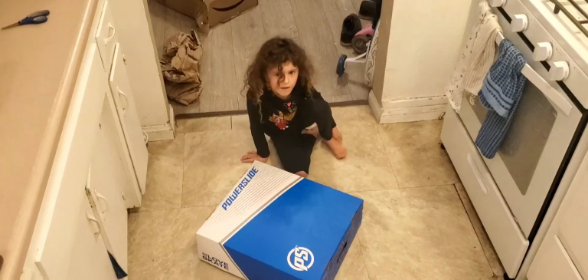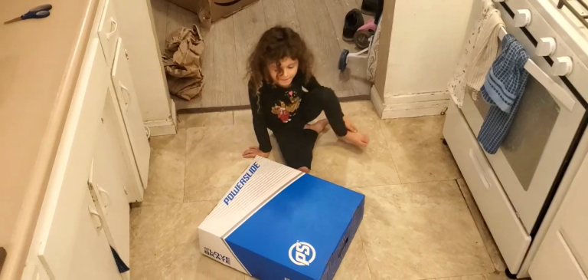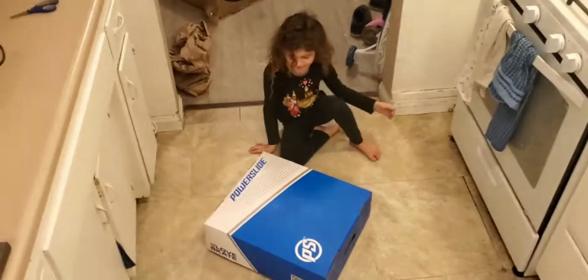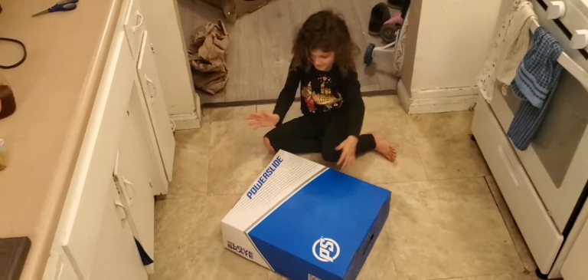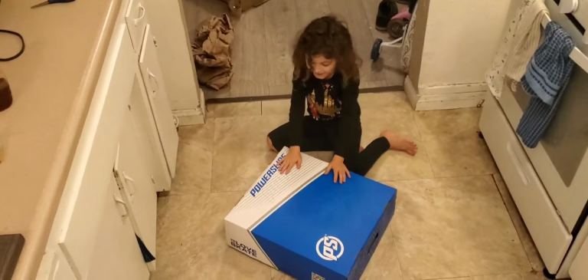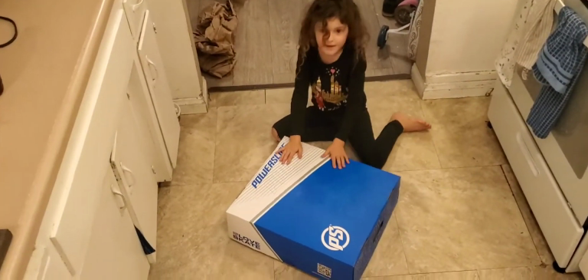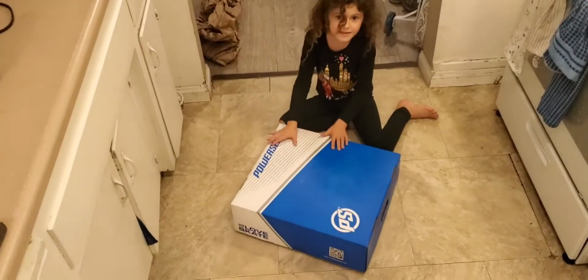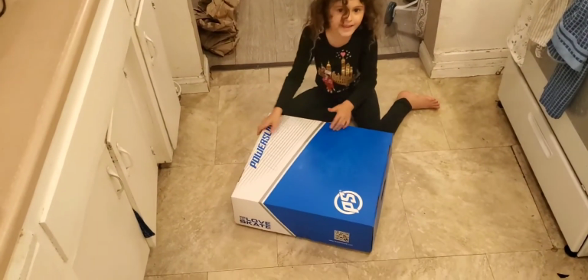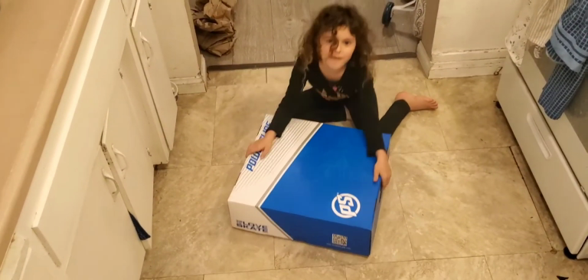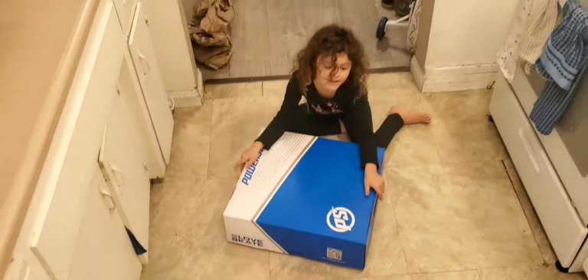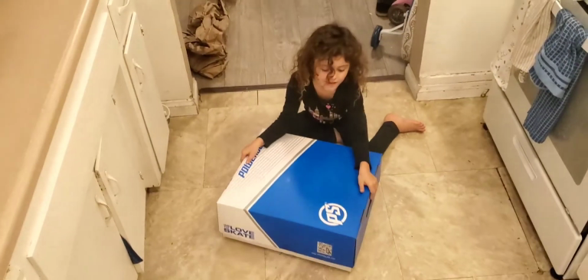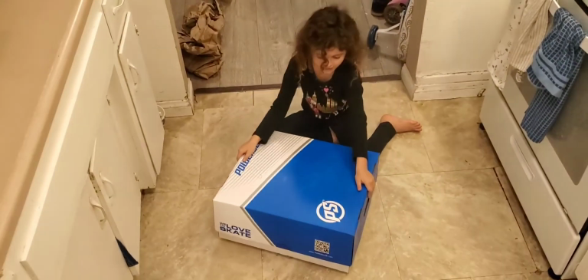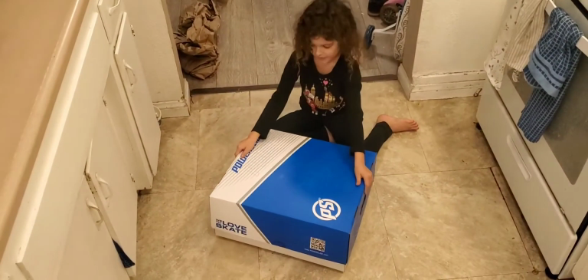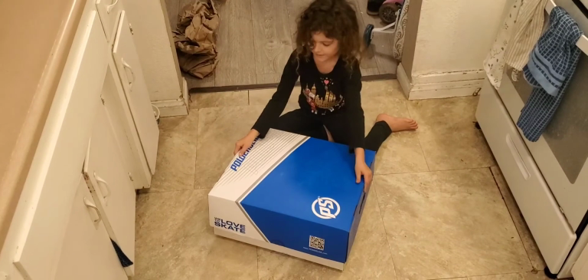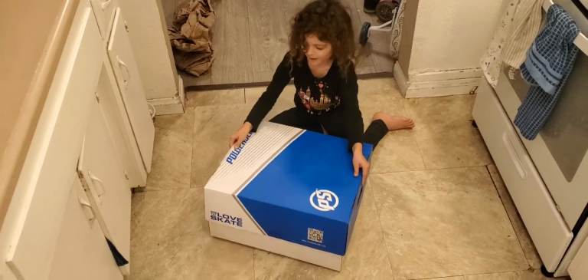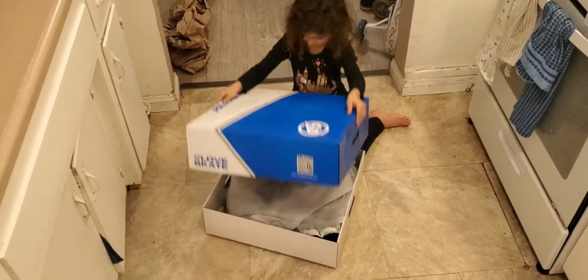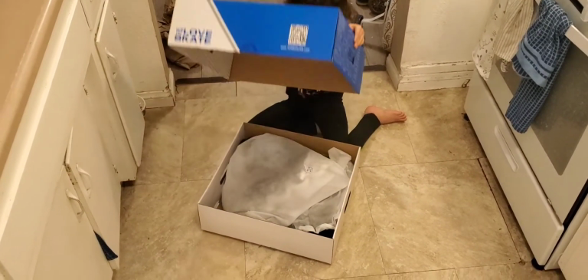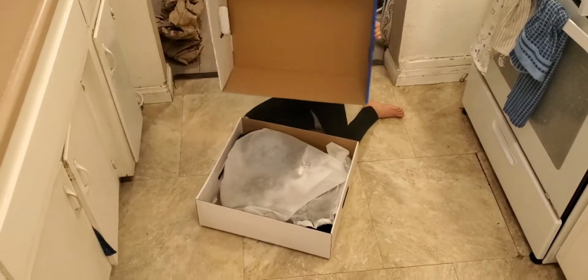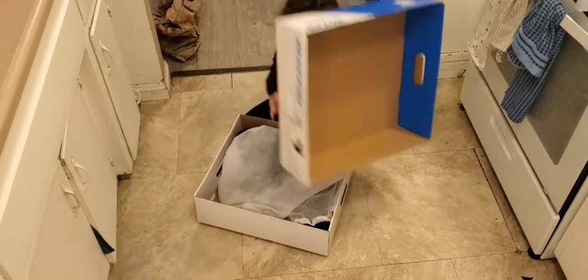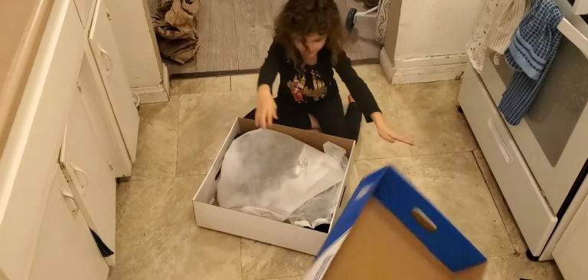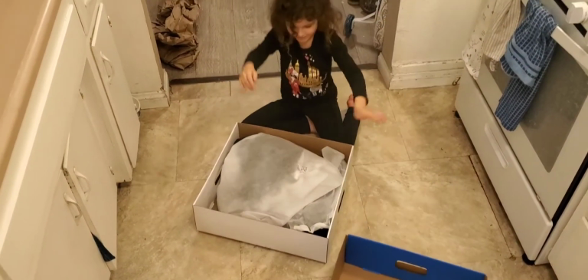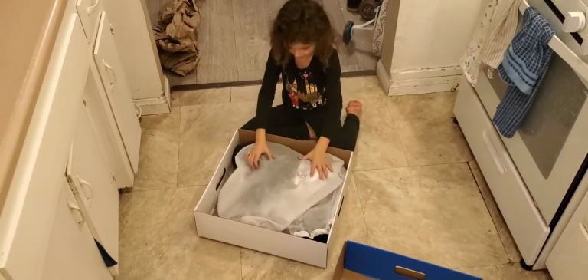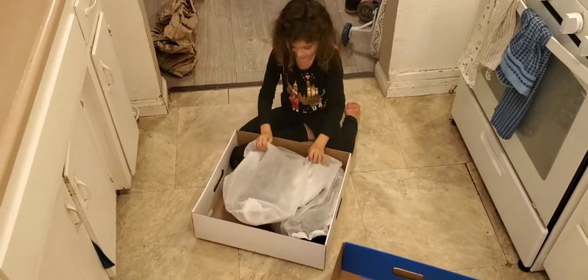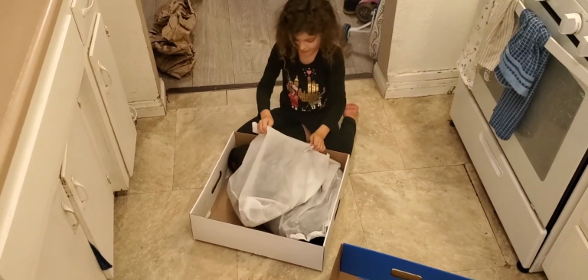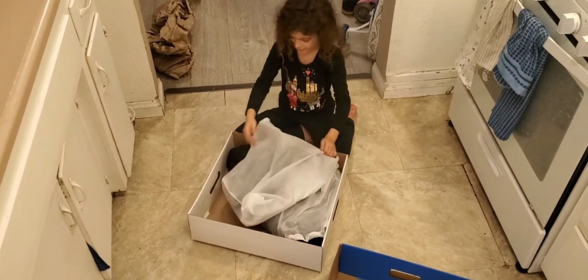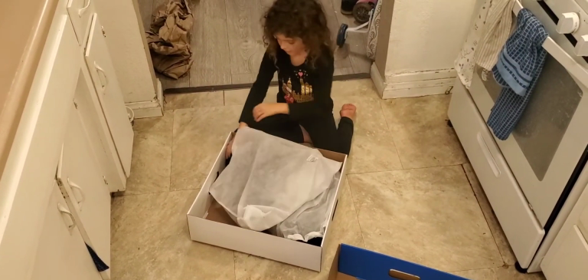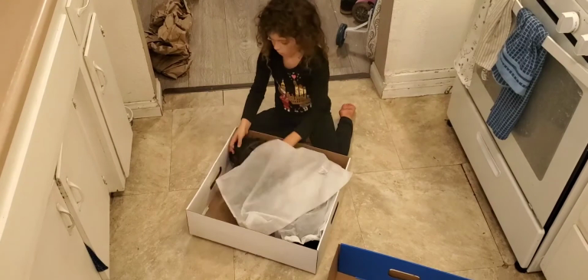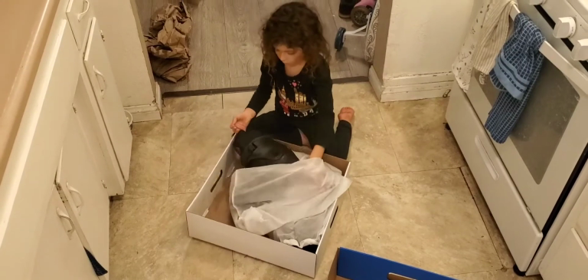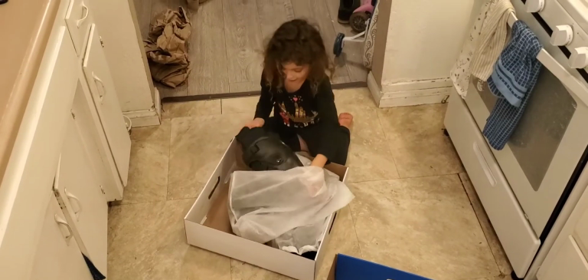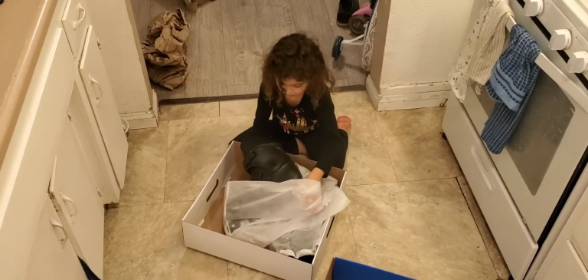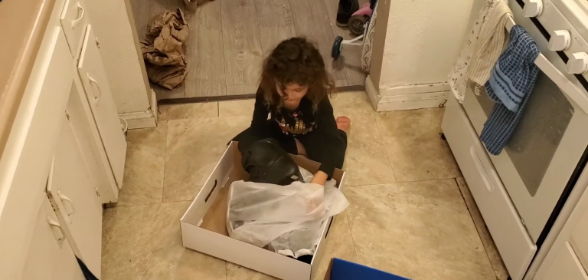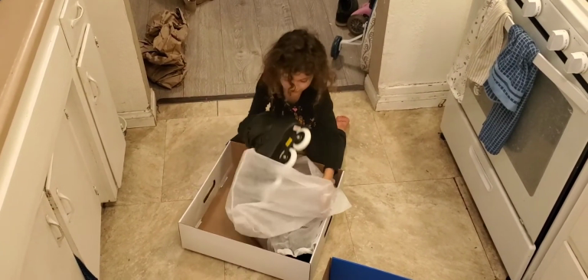This is the Power Slider Box. We're going to open up this box. Let's see what we got. Some sticks.